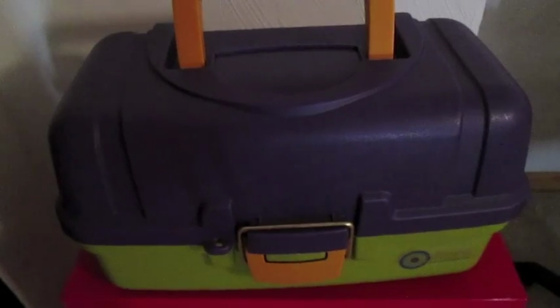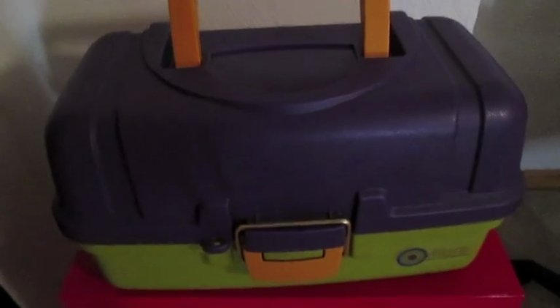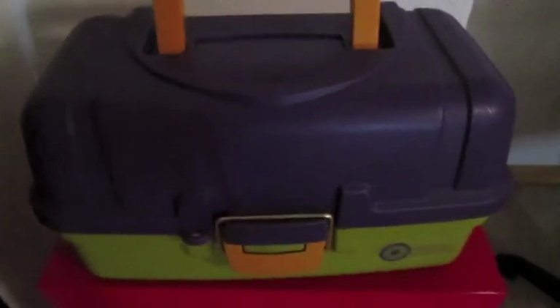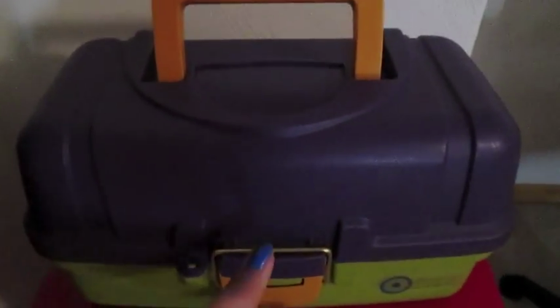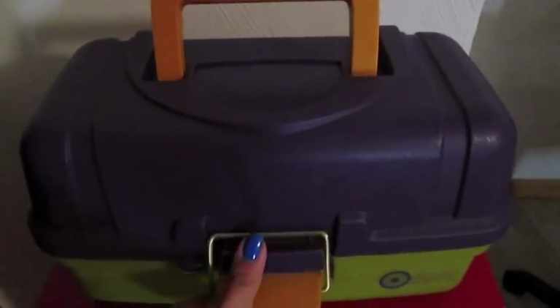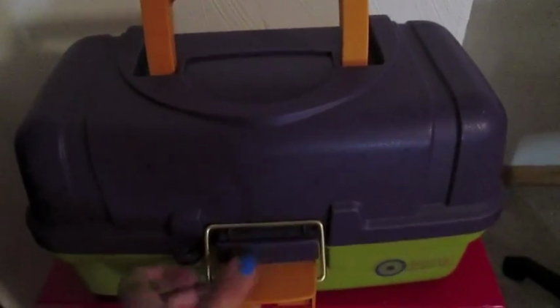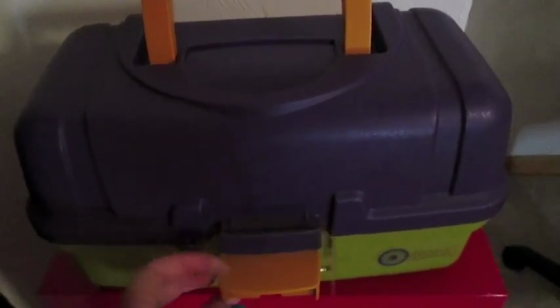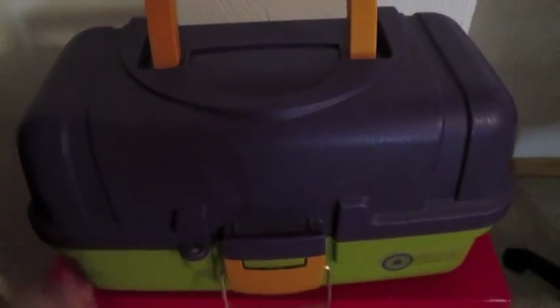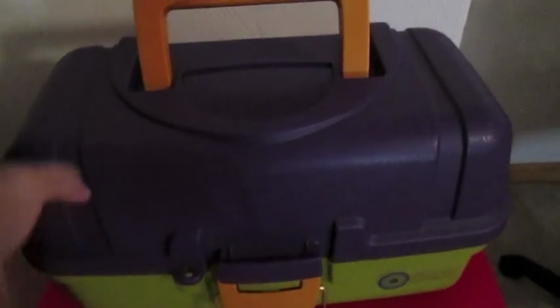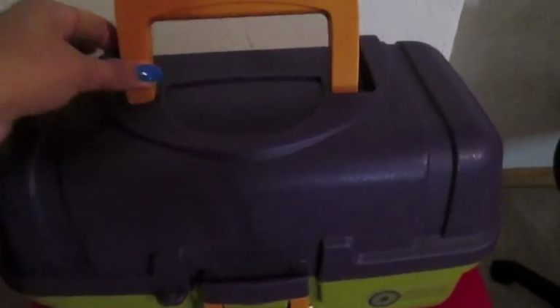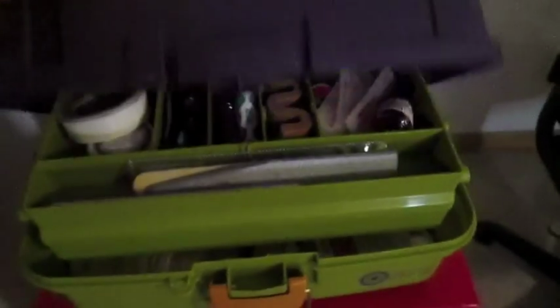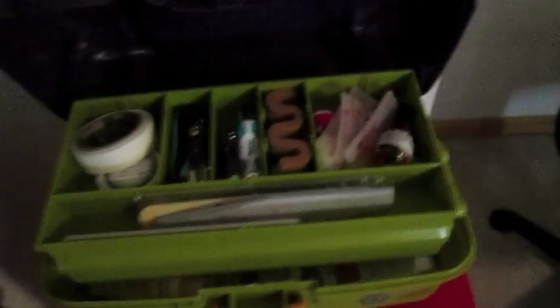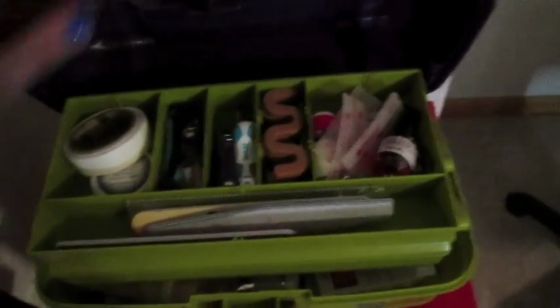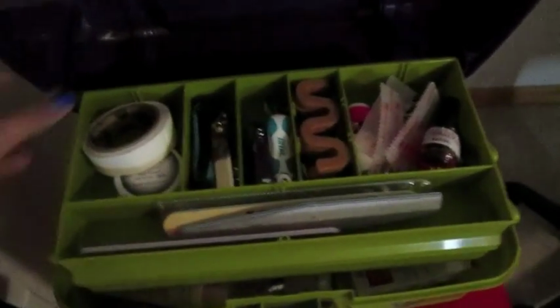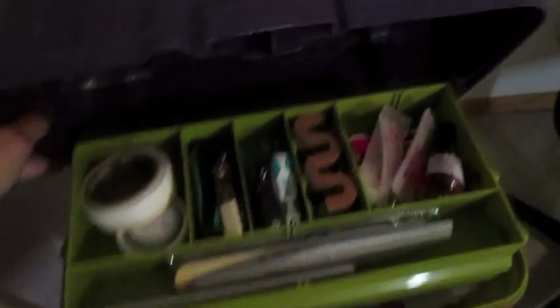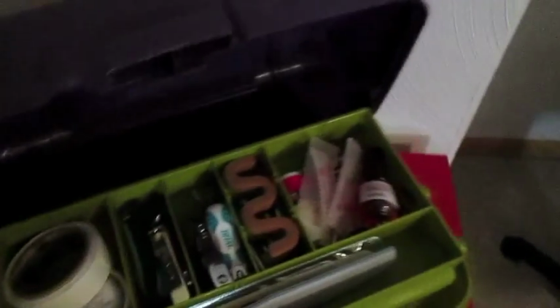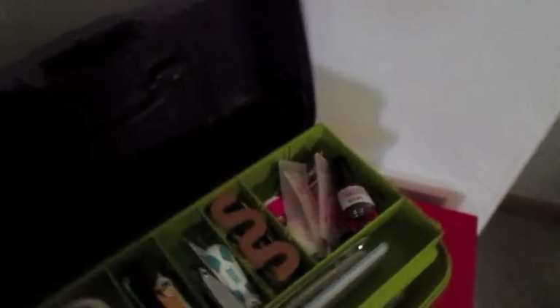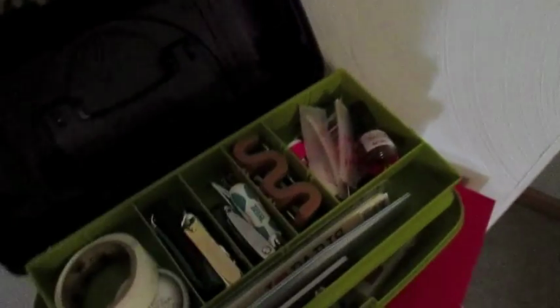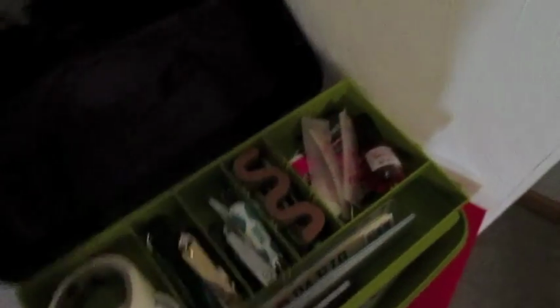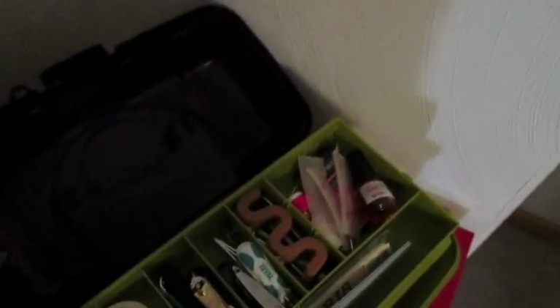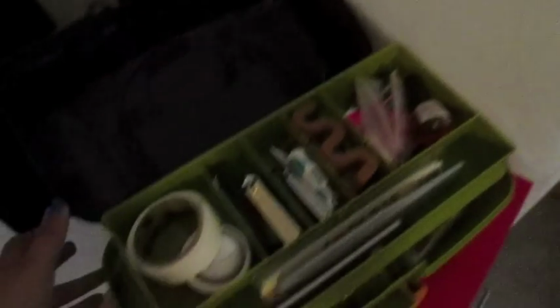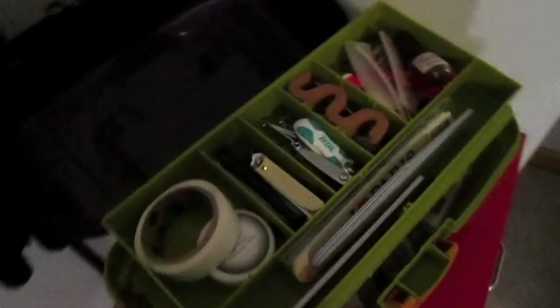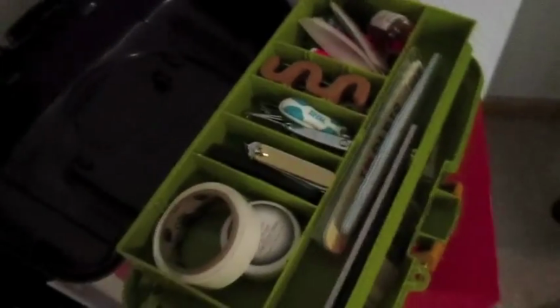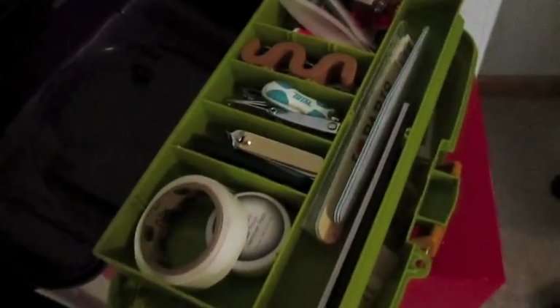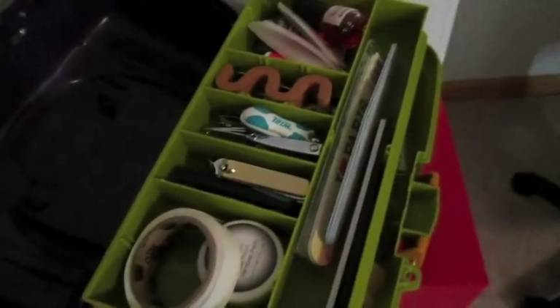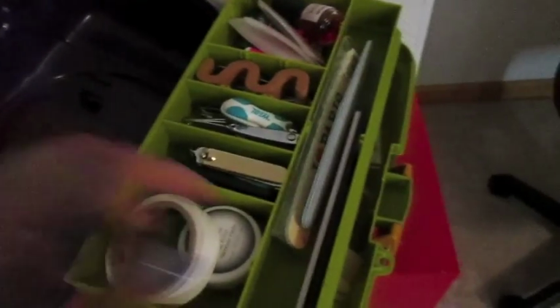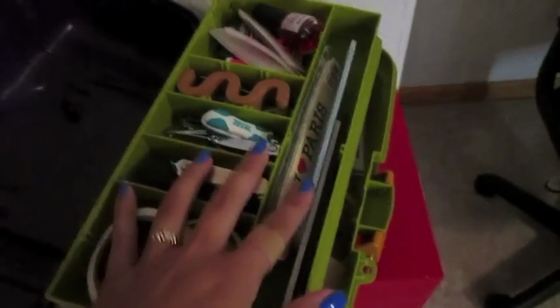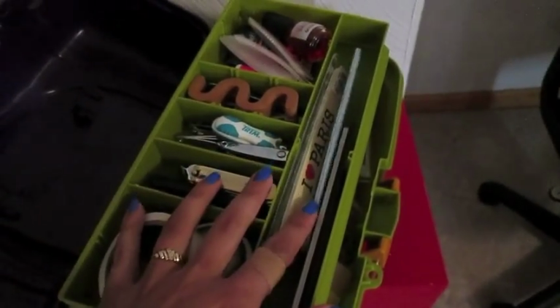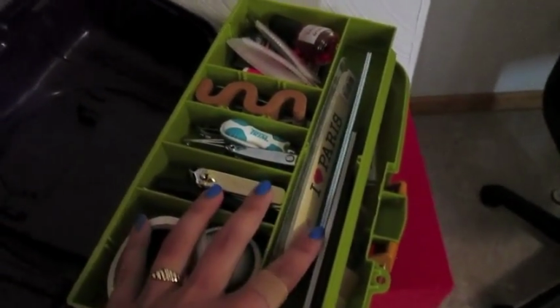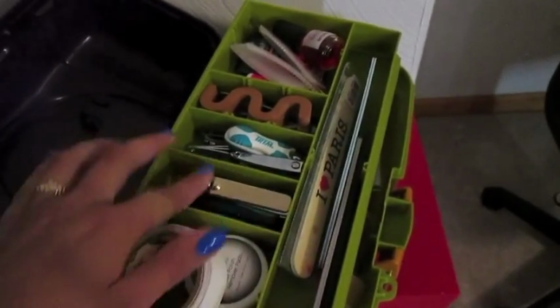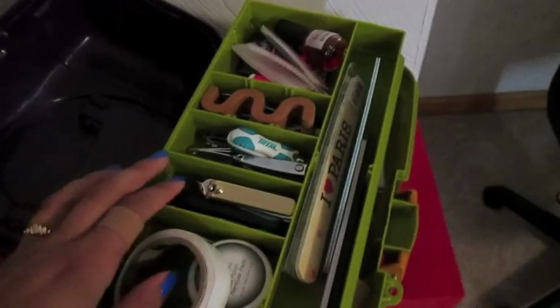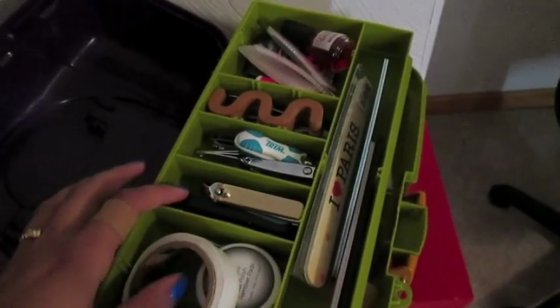Then I have my little box here. It's sort of a crafting tackle box, to be exact. It is from Joann's, and it was on sale when I bought it. It has all these different compartments in it, and I like to keep a lot of my manicure tools in here.